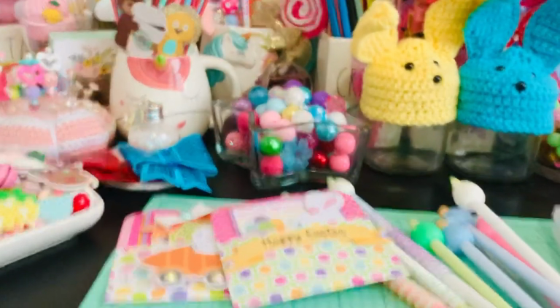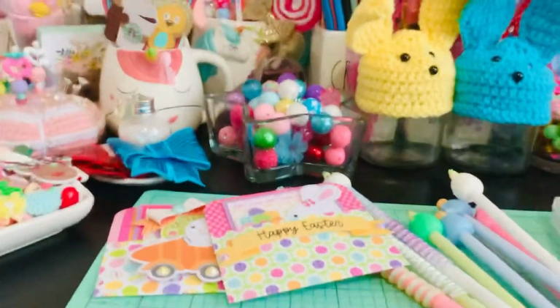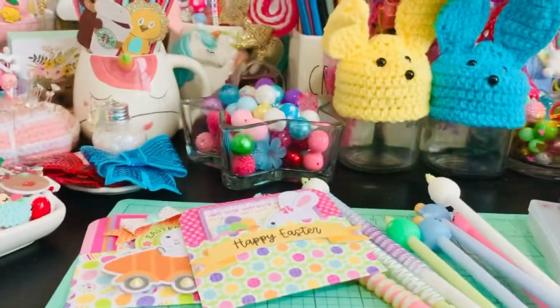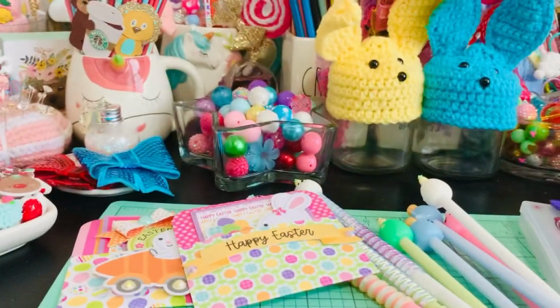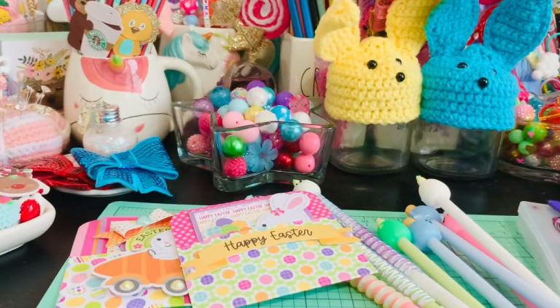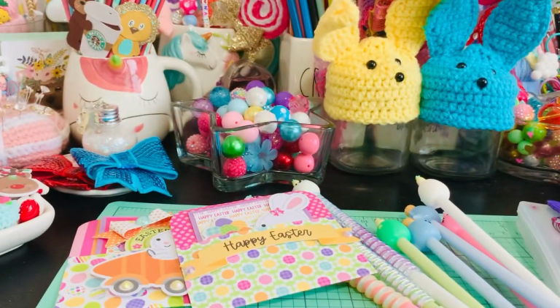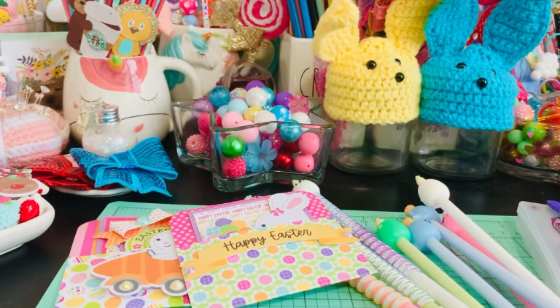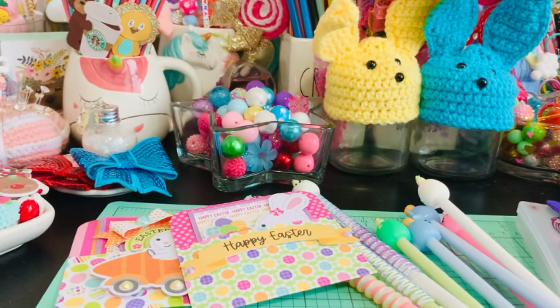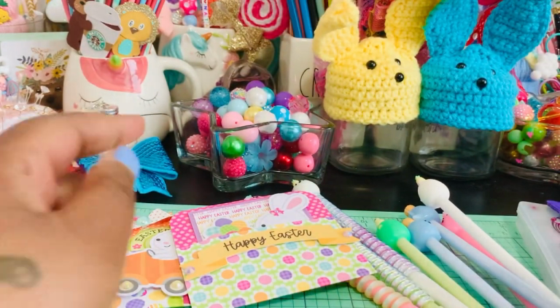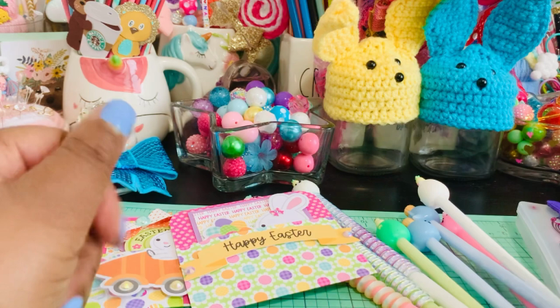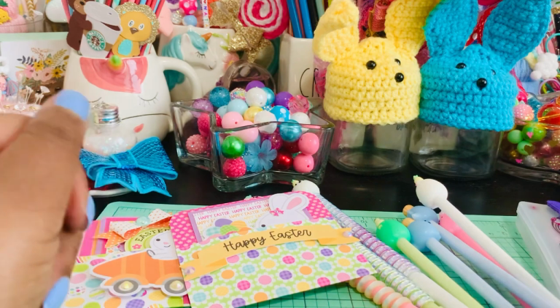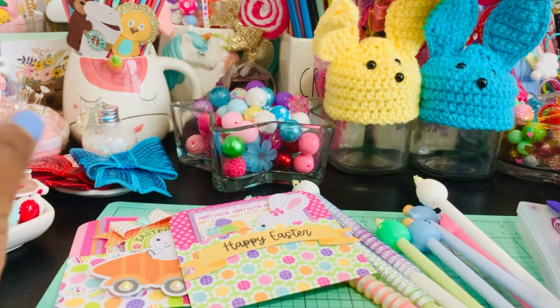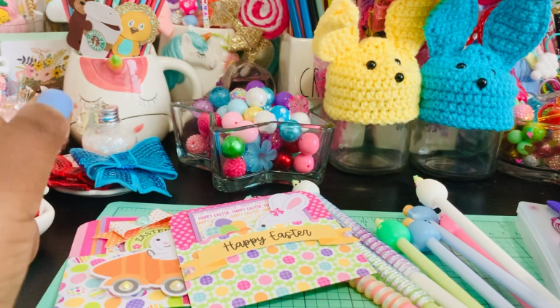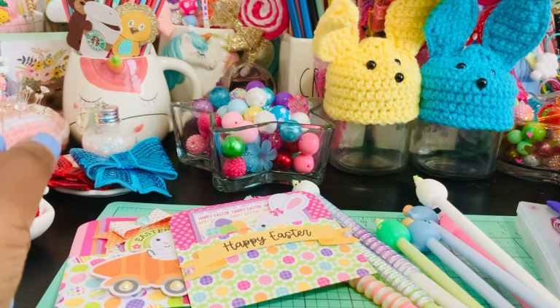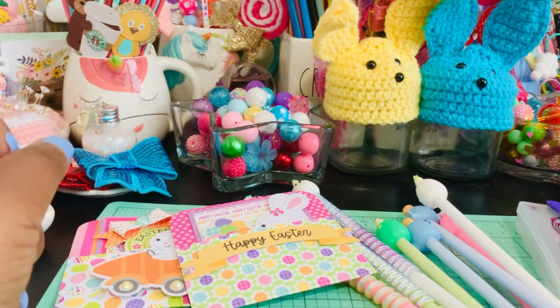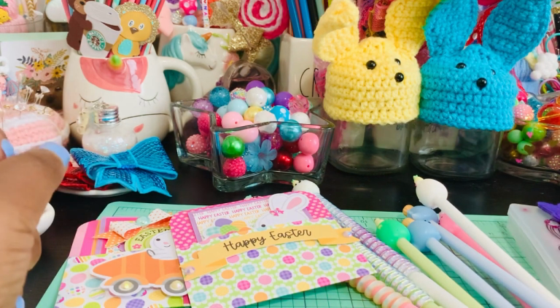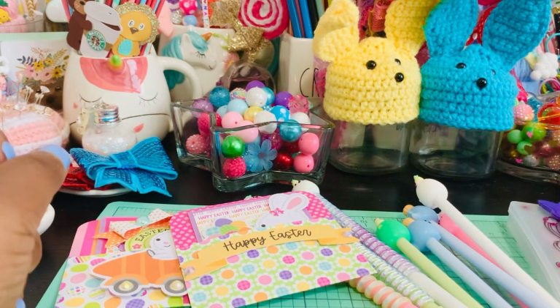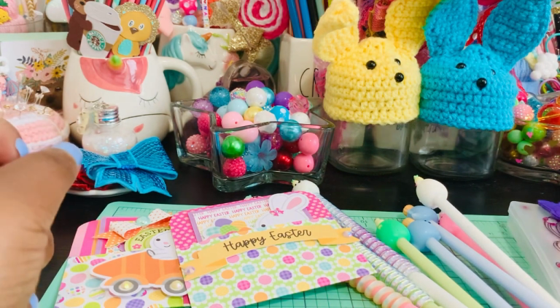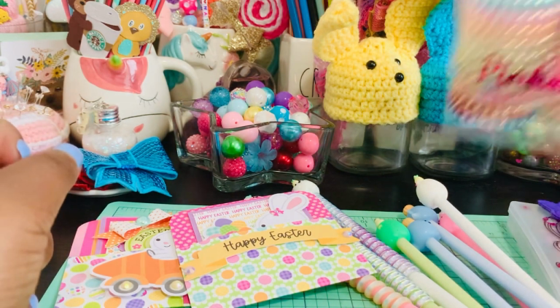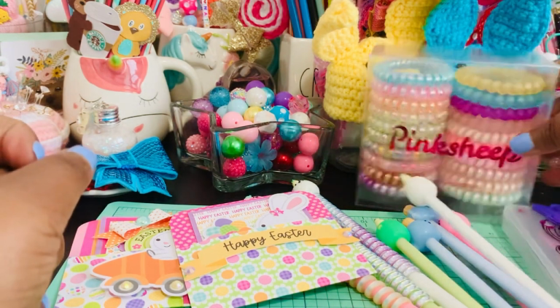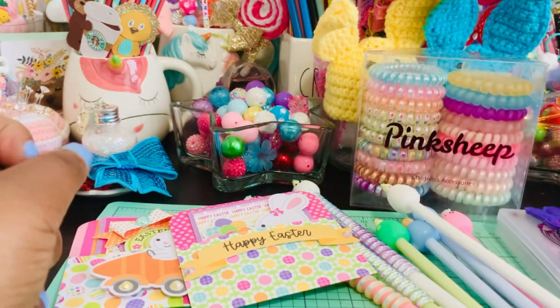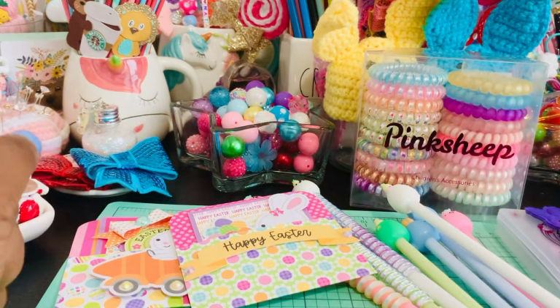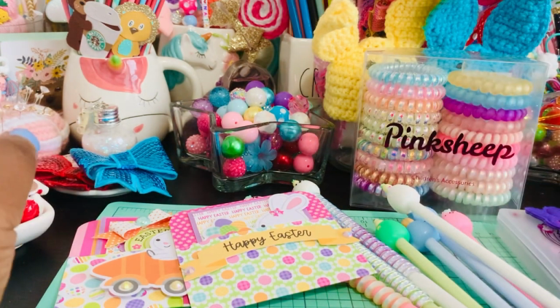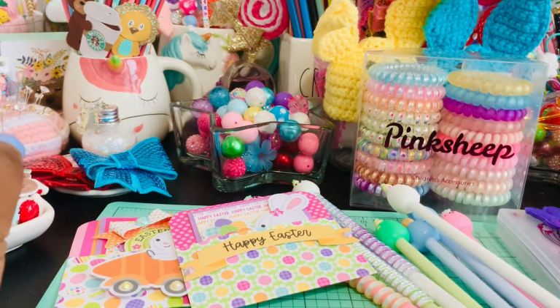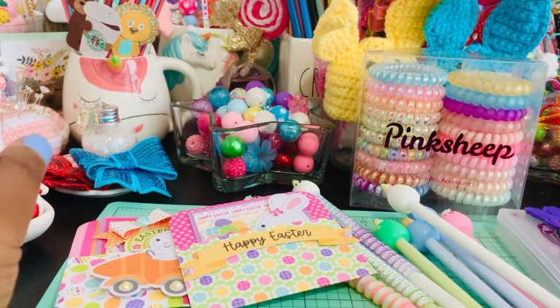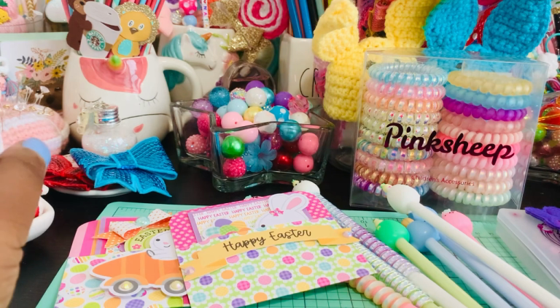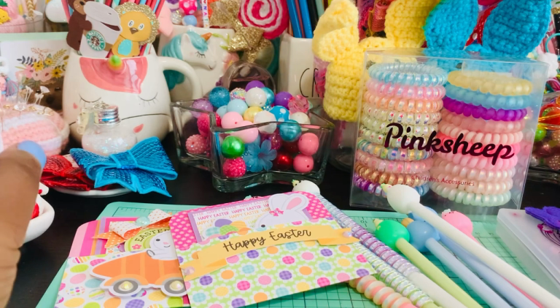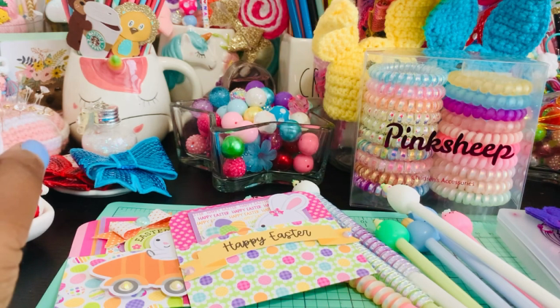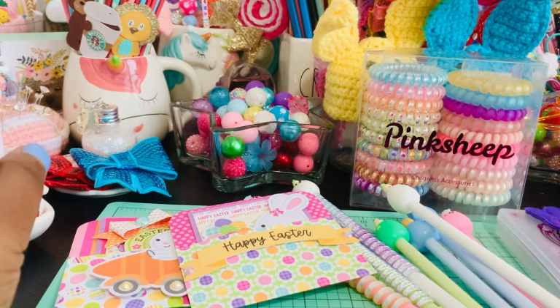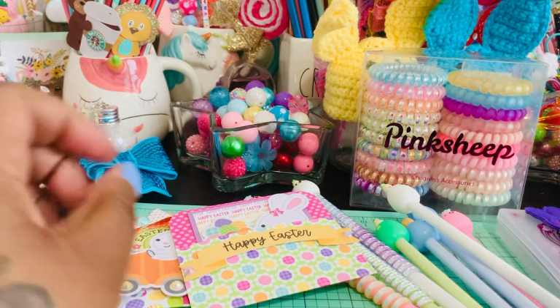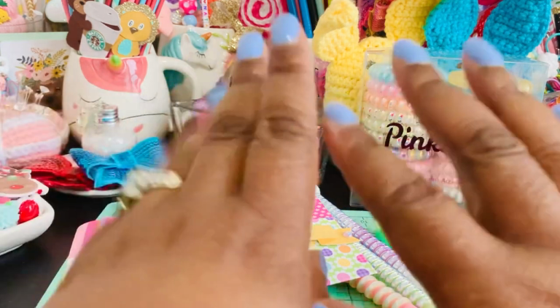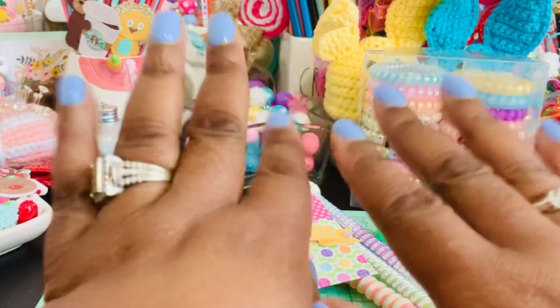Check my description box if you're interested in picking up any of the items I purchased and want to give it a try. I will talk to you guys all very soon. Bye!